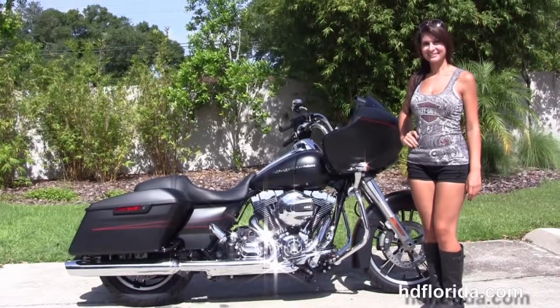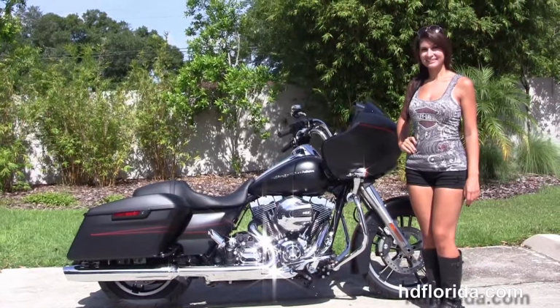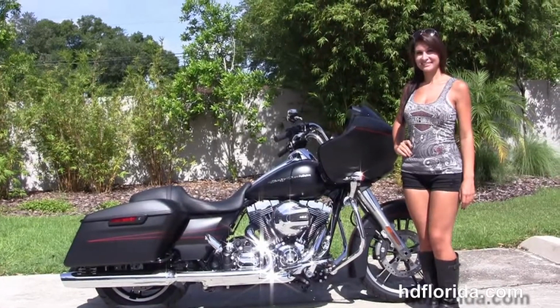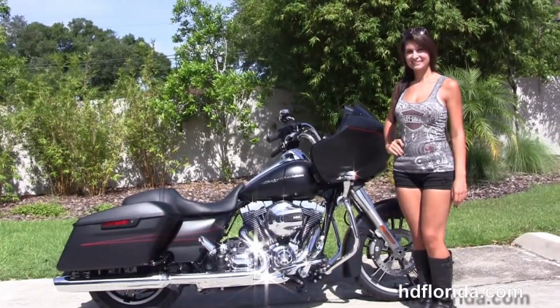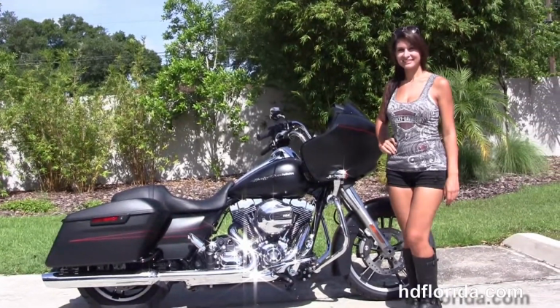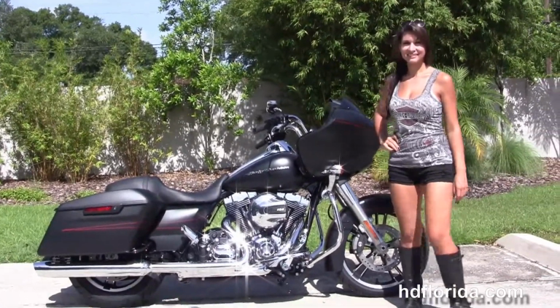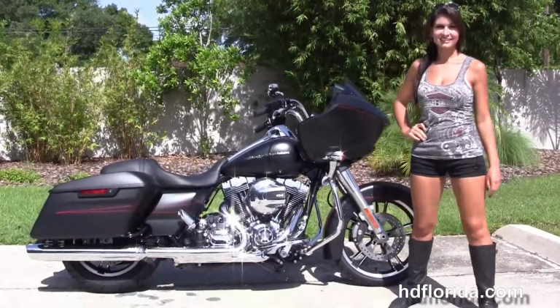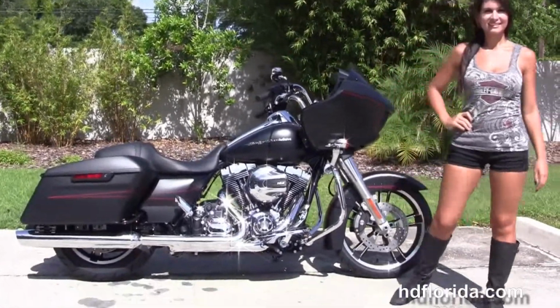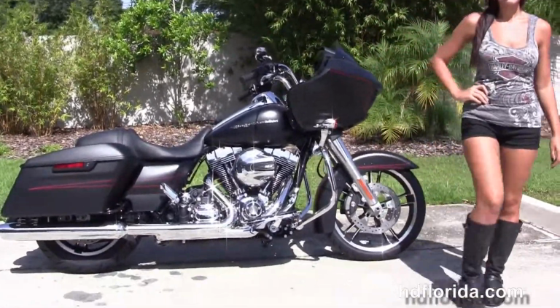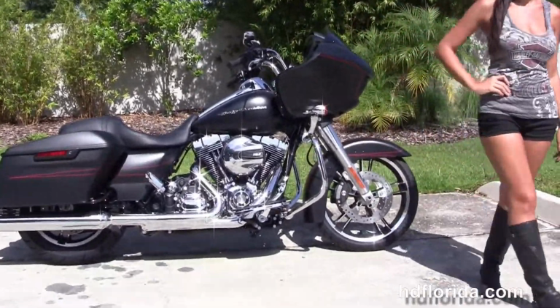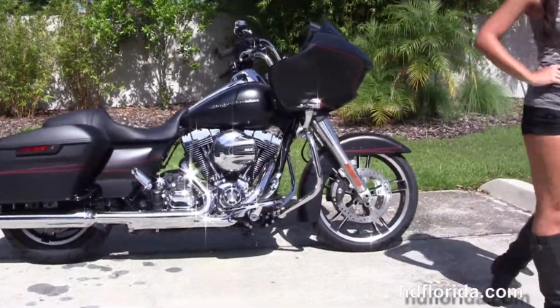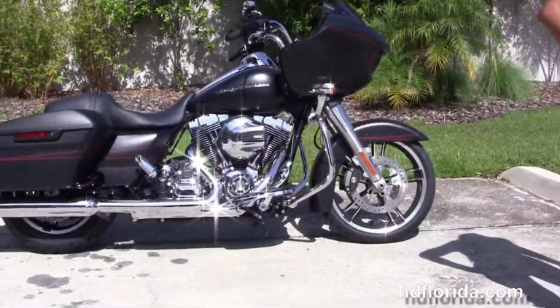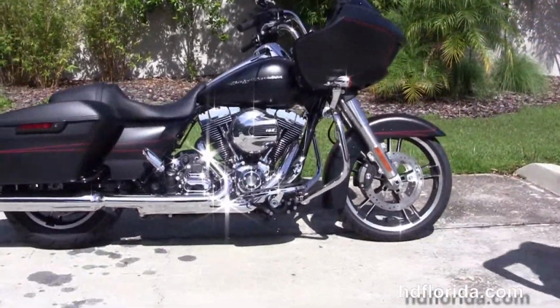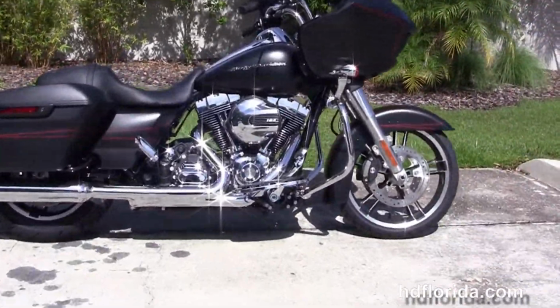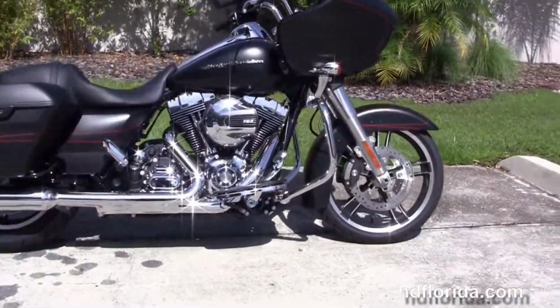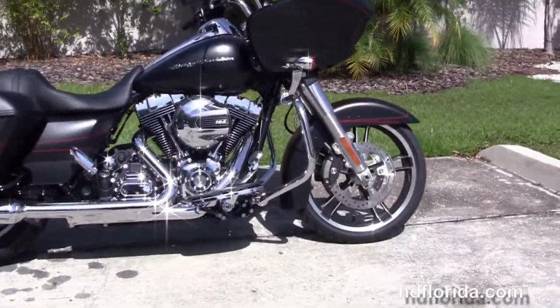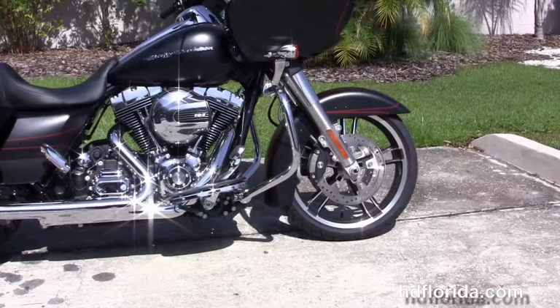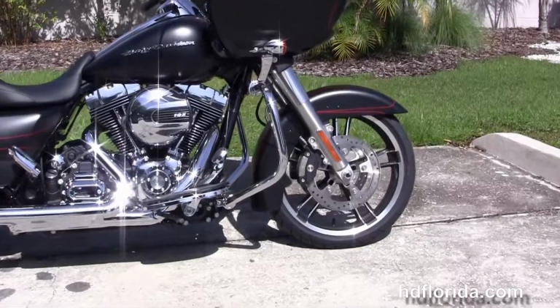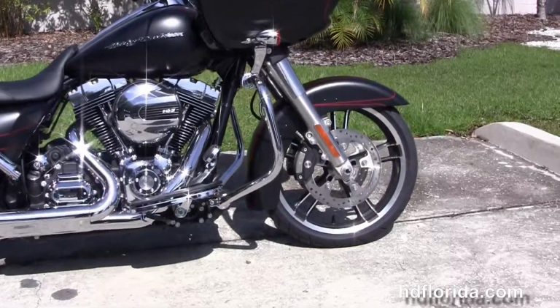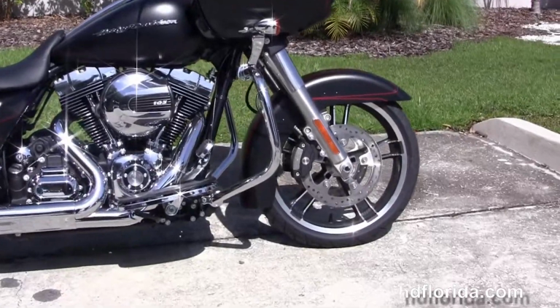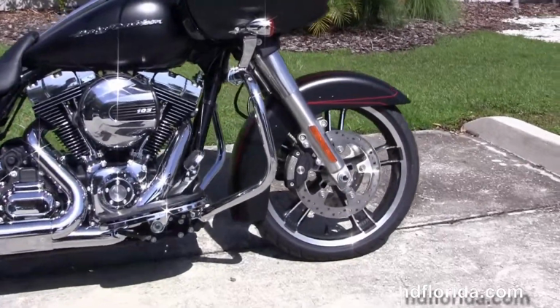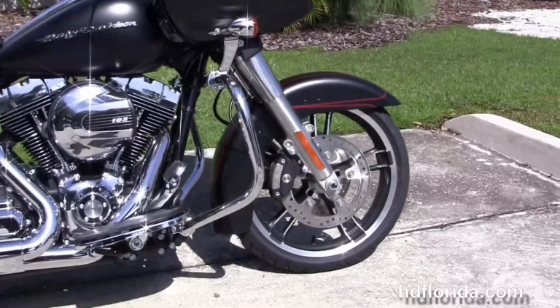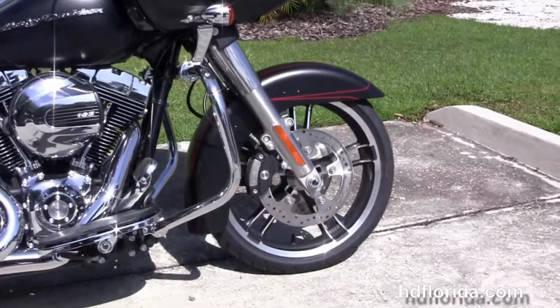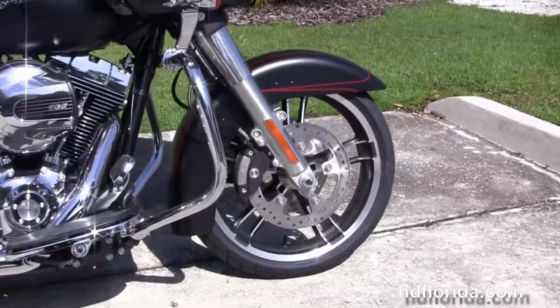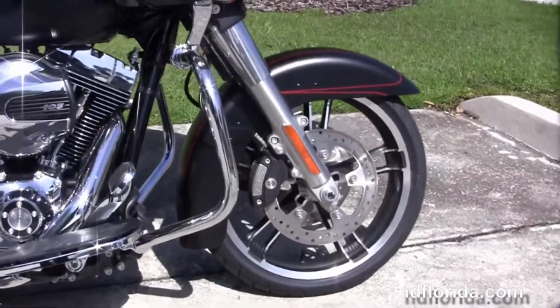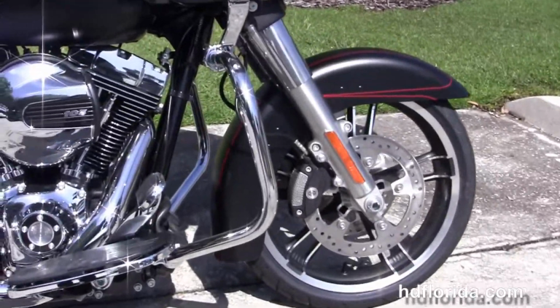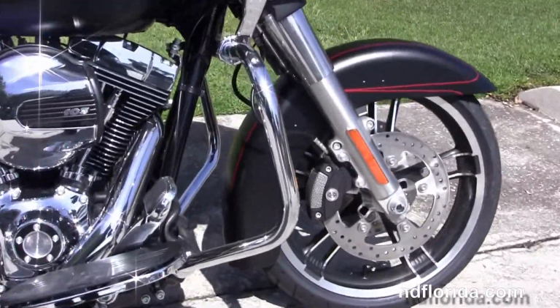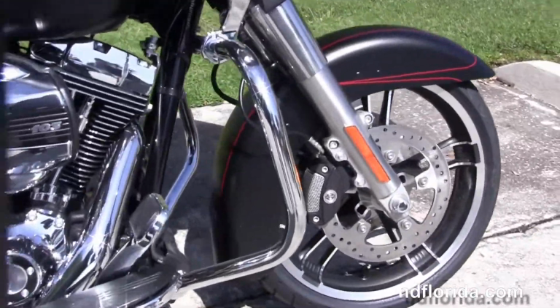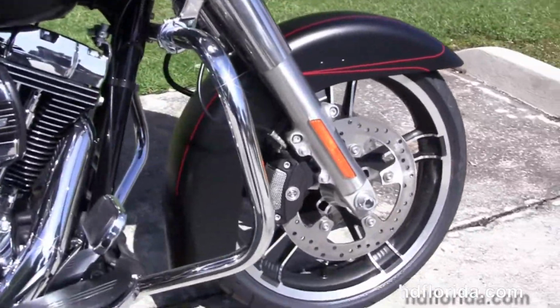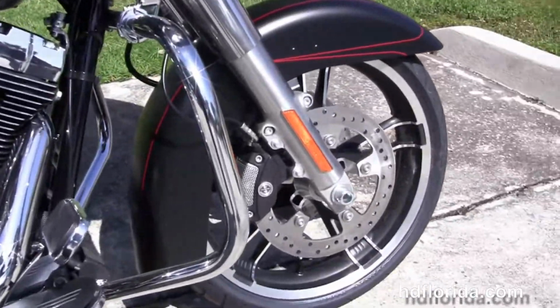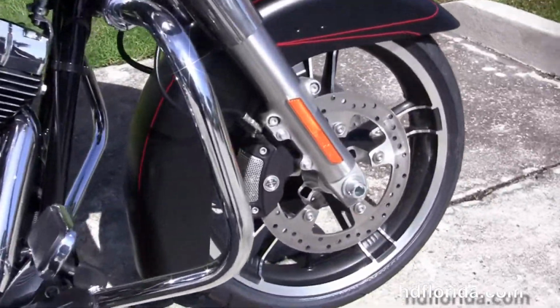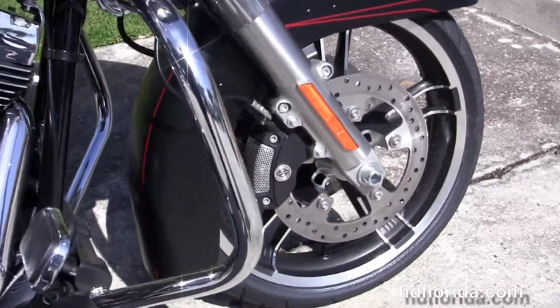Welcome everyone to the world famous Harley-Davidson of Florida. First of all I want everyone to see a little island, and next I want to show you this brand new 2015 Road Glide Special.